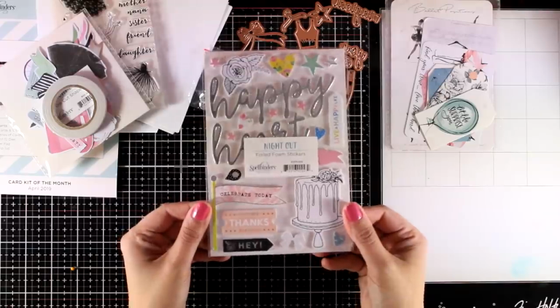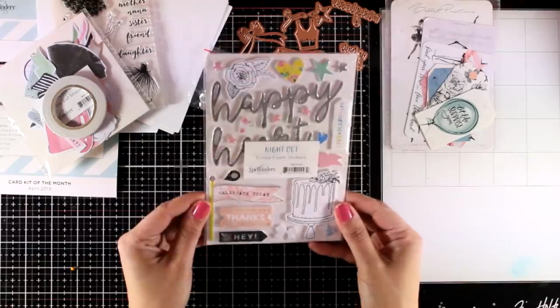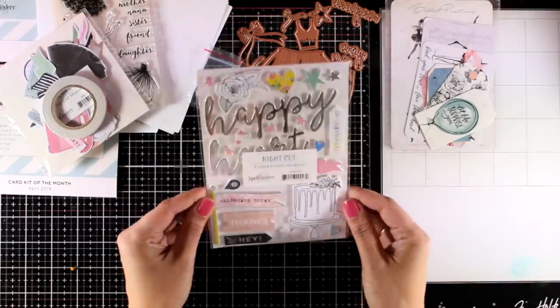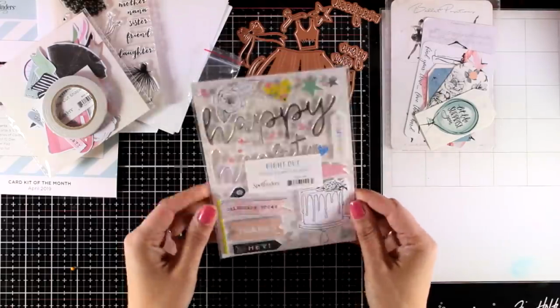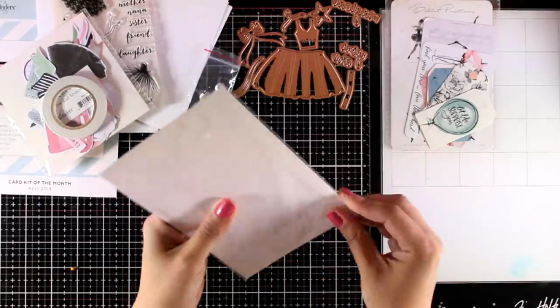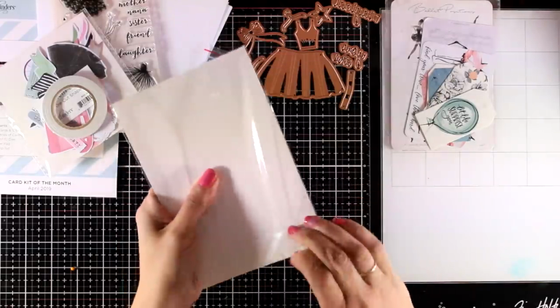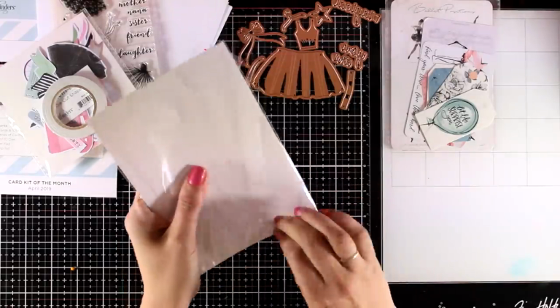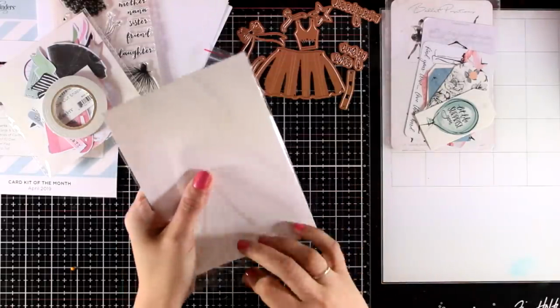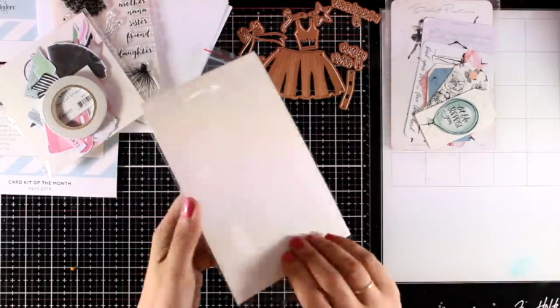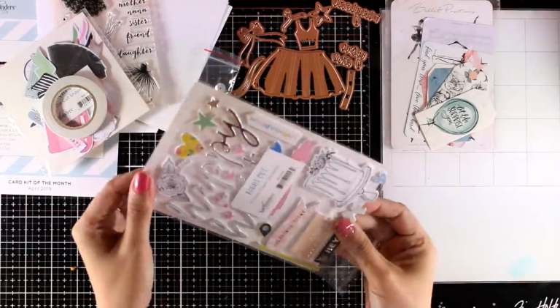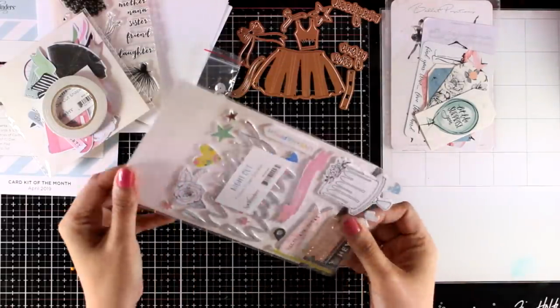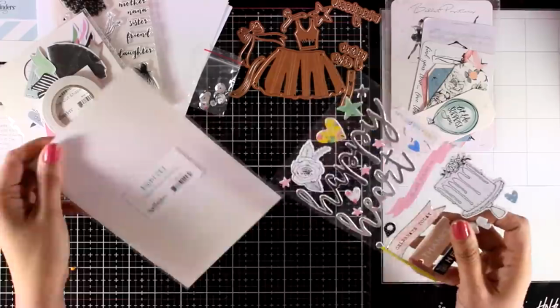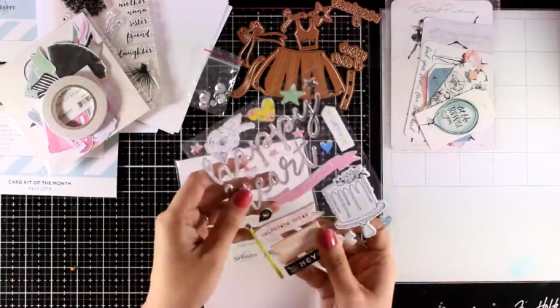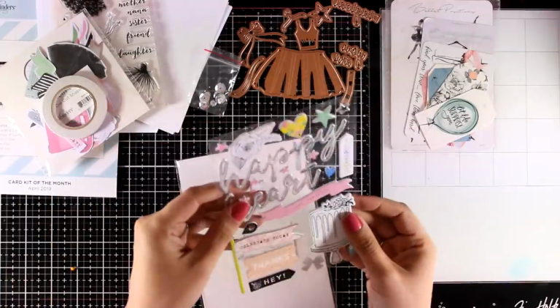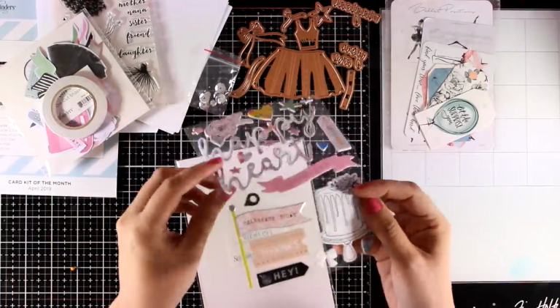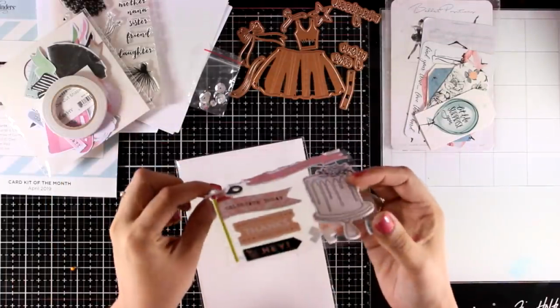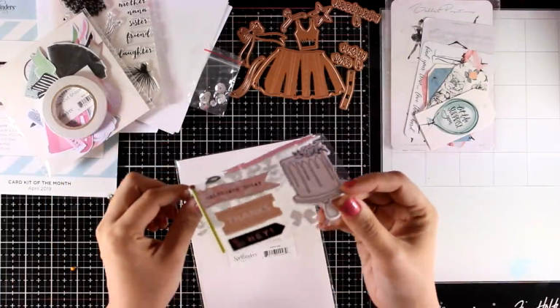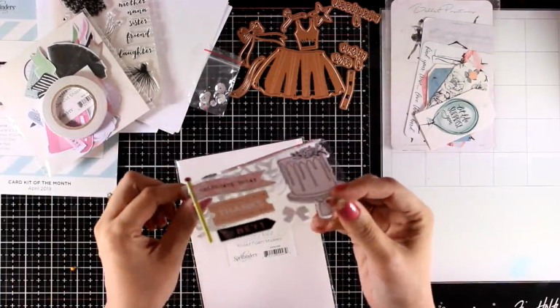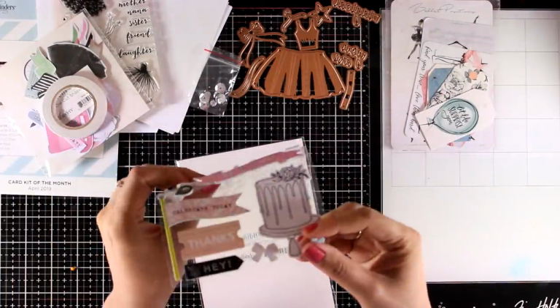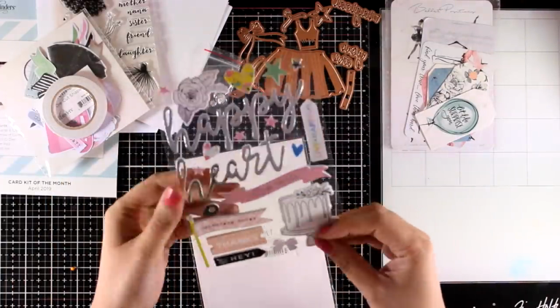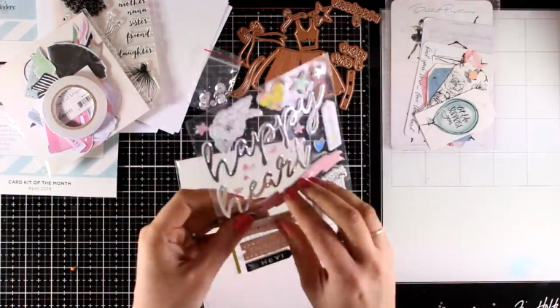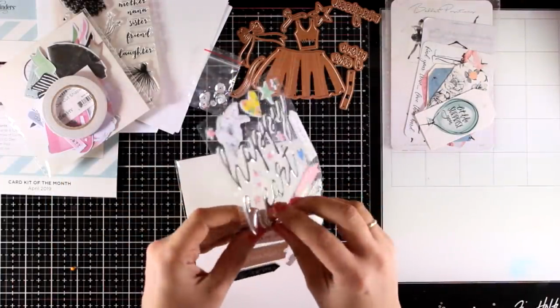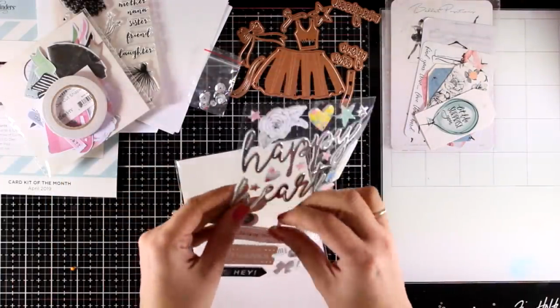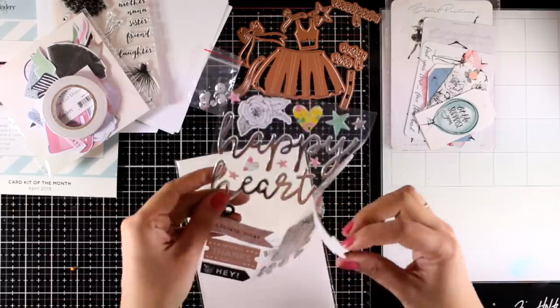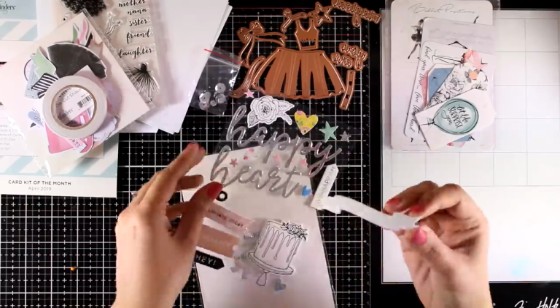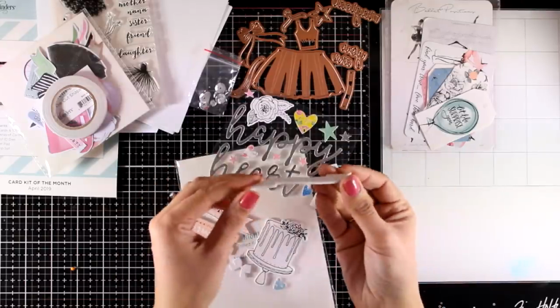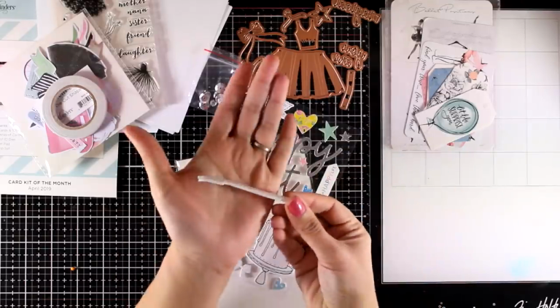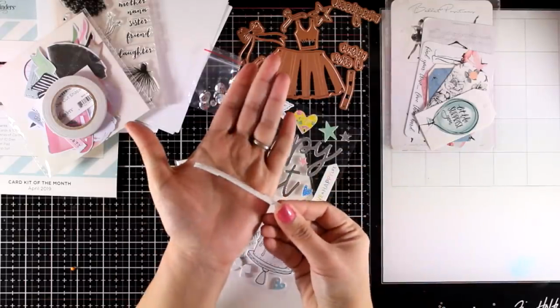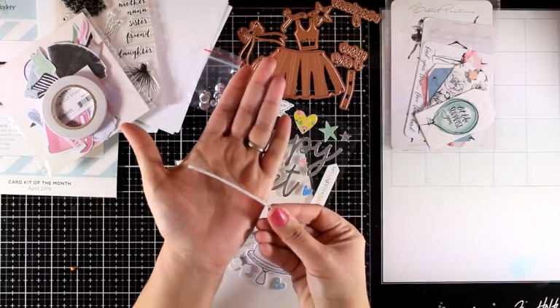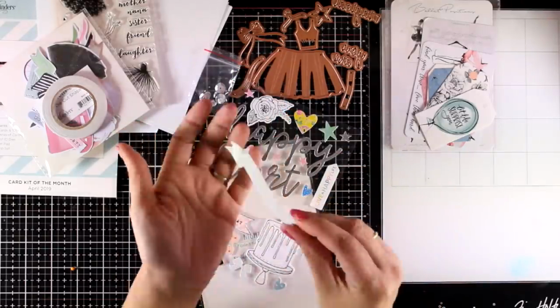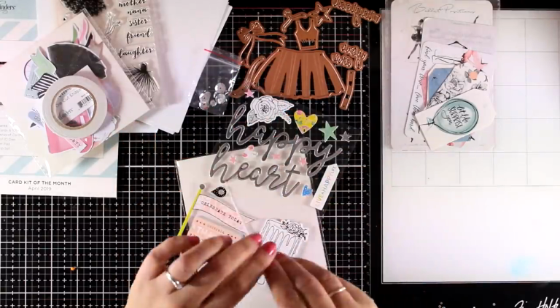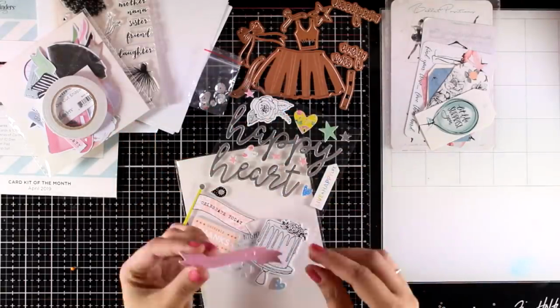Next you will get these foam stickers, again in designs and colors that match the theme of the card kit. These are really thick and dimensional and they make great focal points on your card. I am going to use some of them on my cards and you will see them in action.